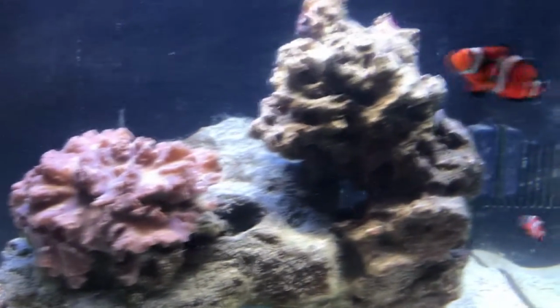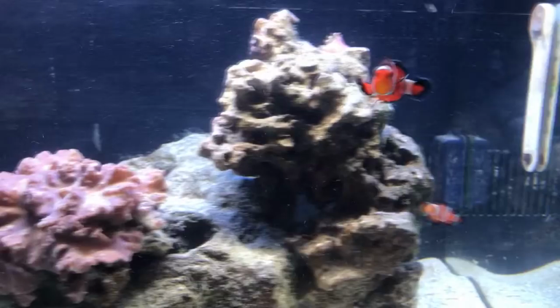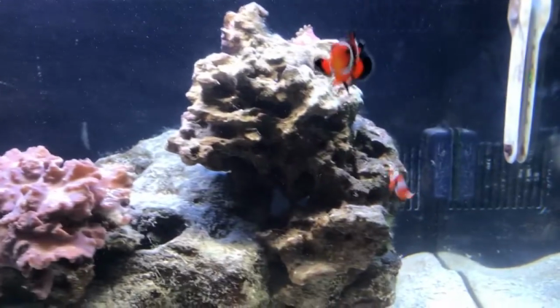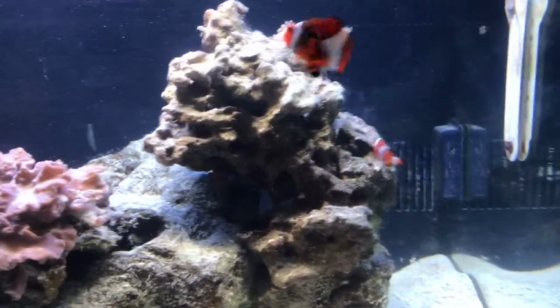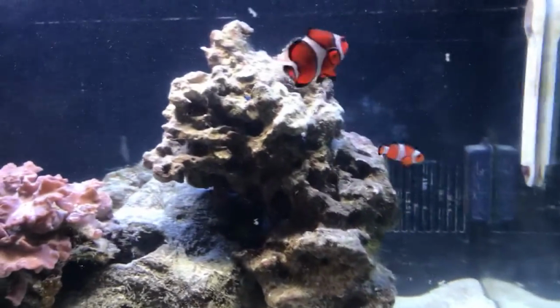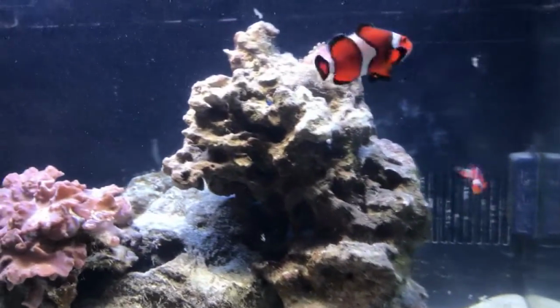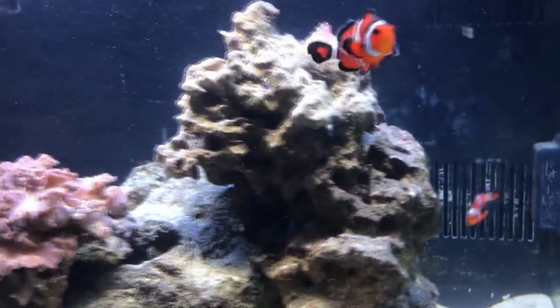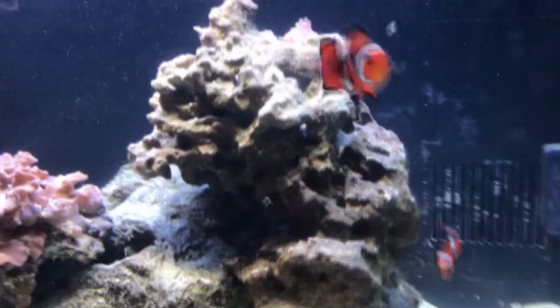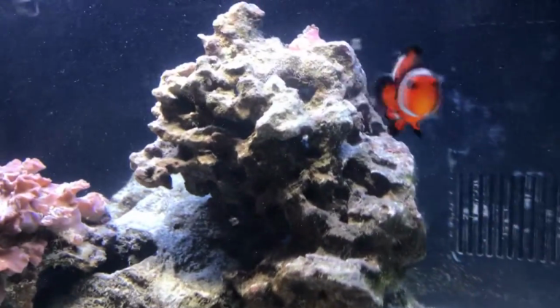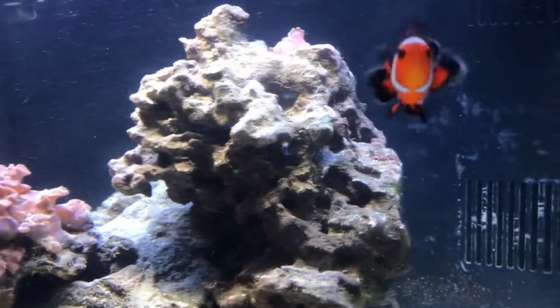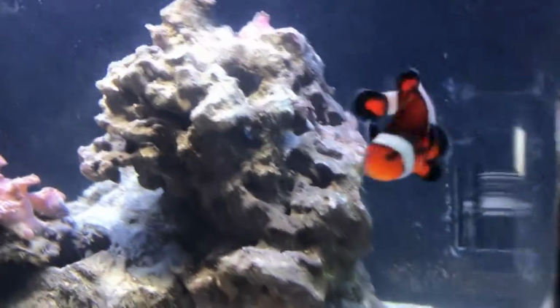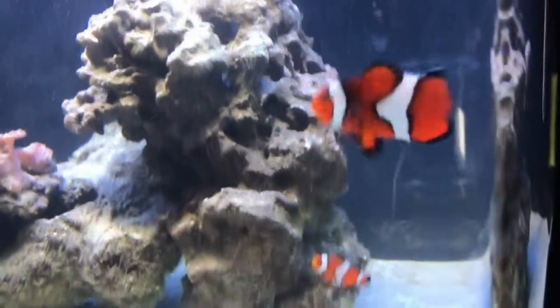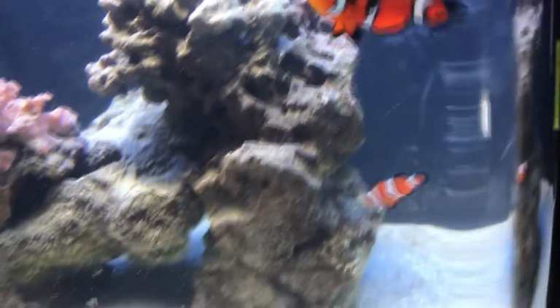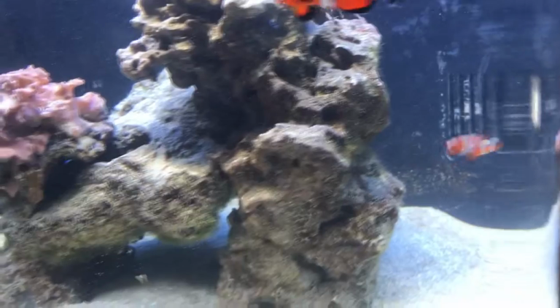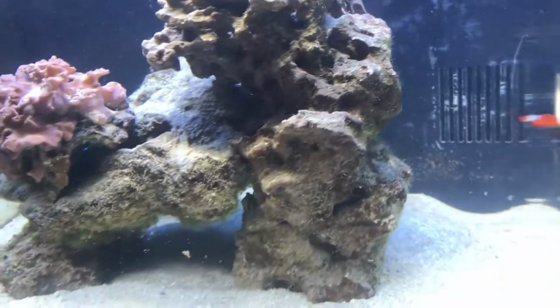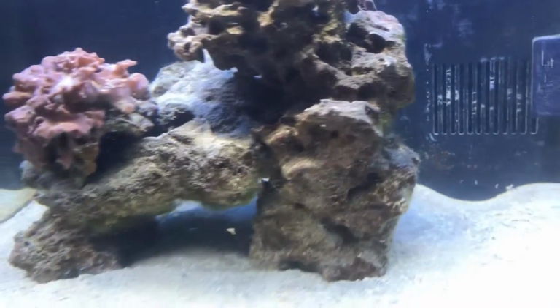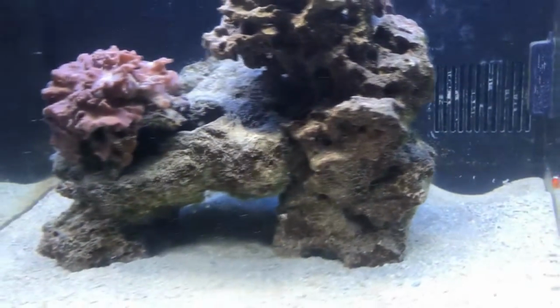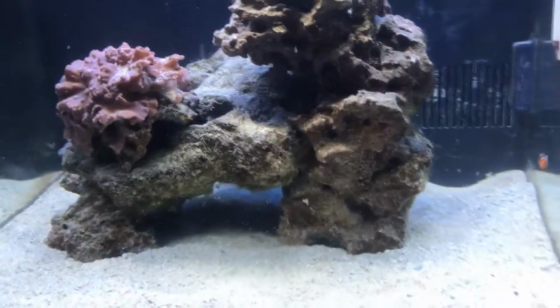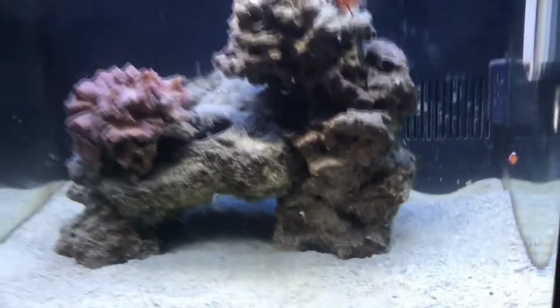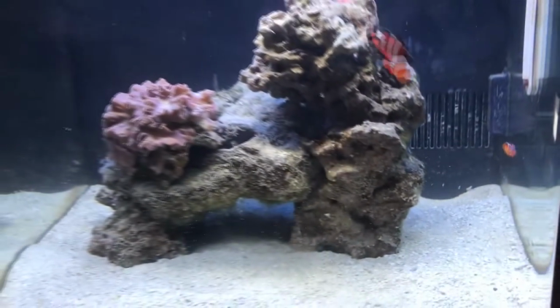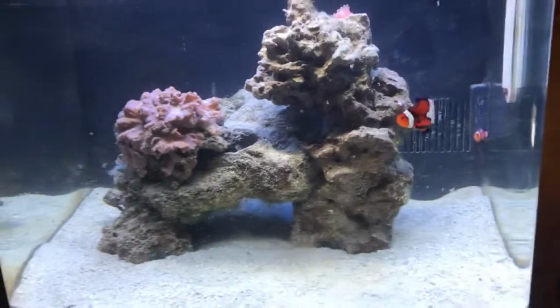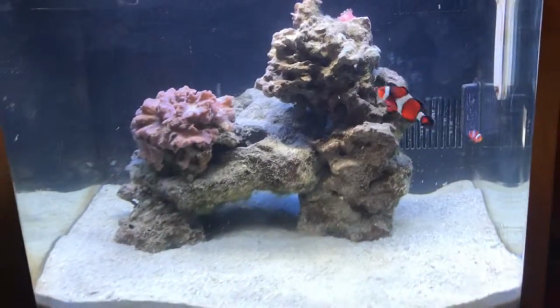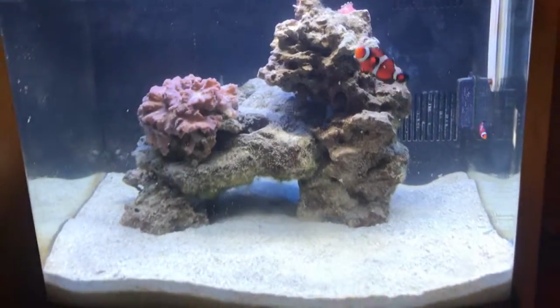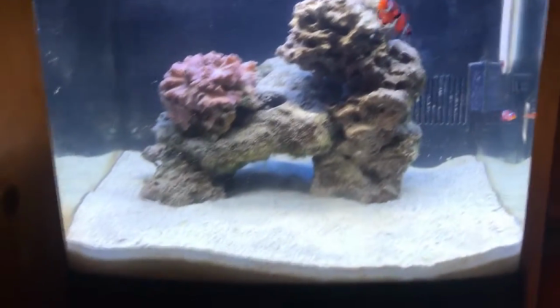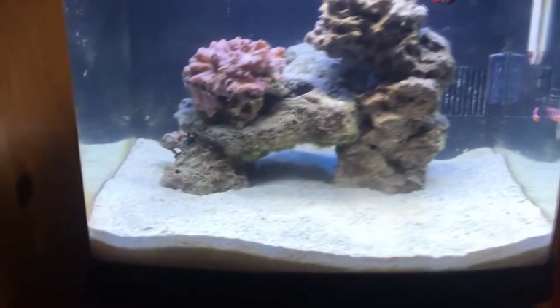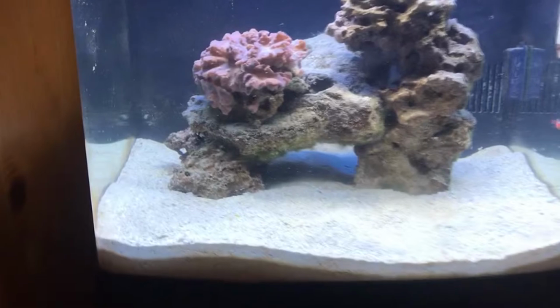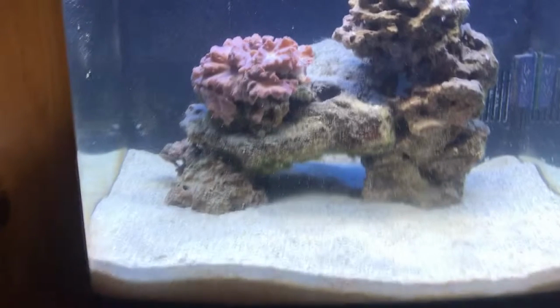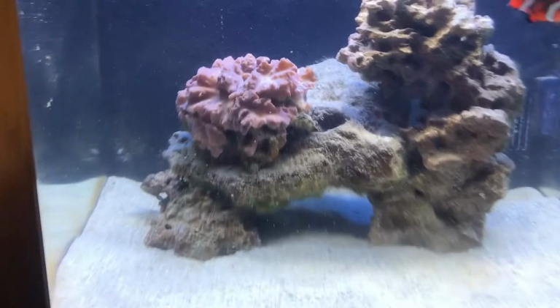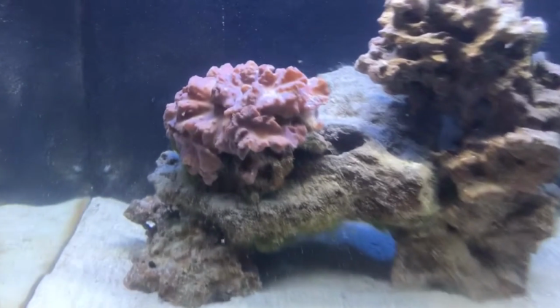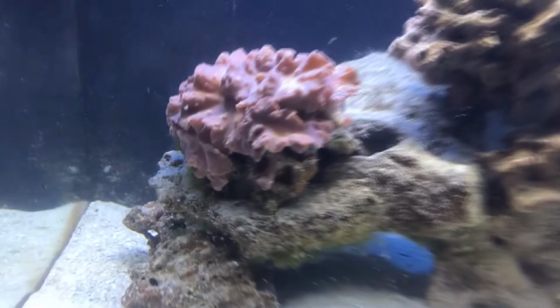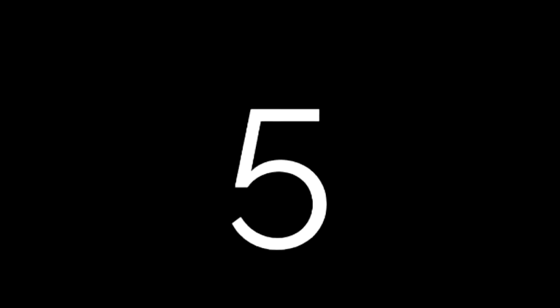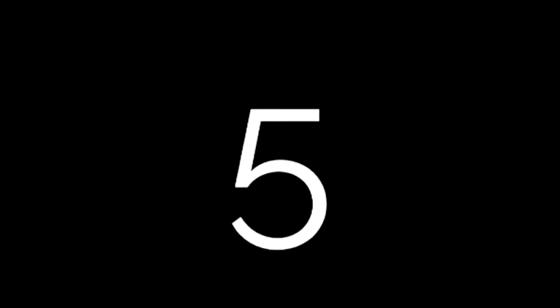What's up reefers, my name is Alec and today we're going to be talking about the five best beginner saltwater nano fish. Side note: all the fish are reef compatible, just in case you have a reef tank.